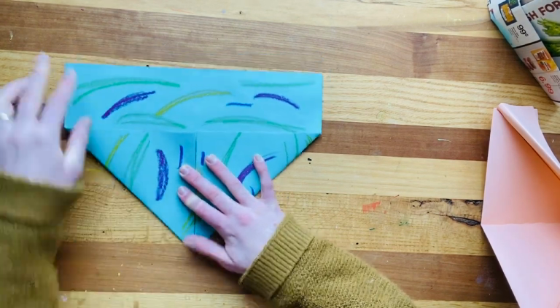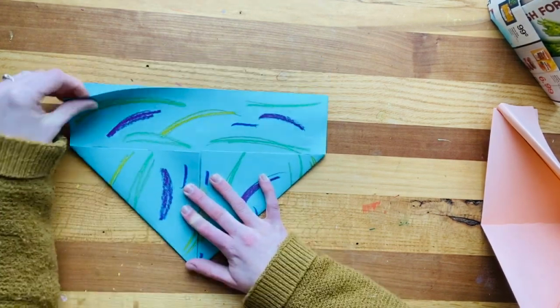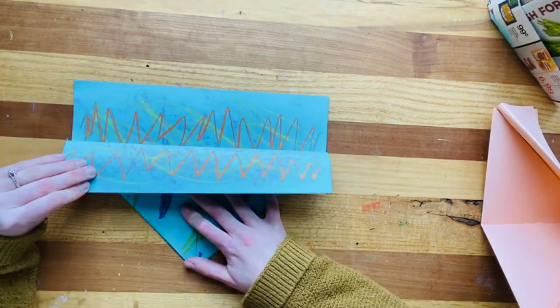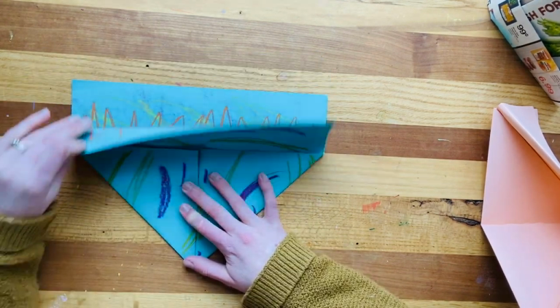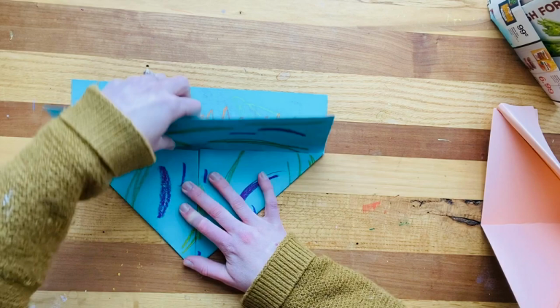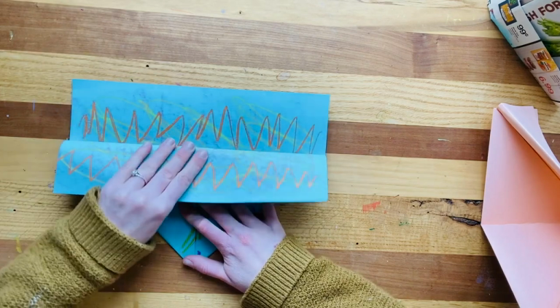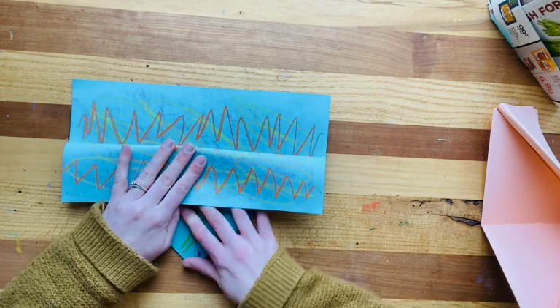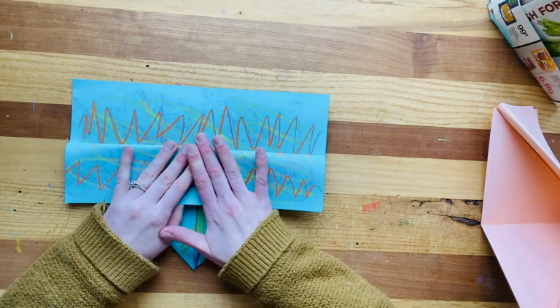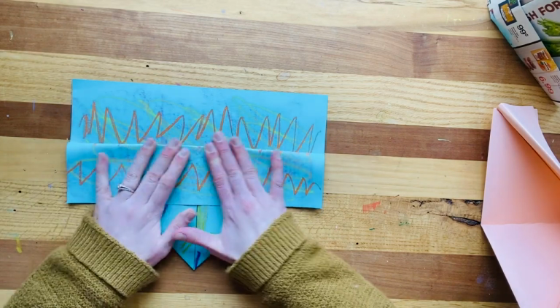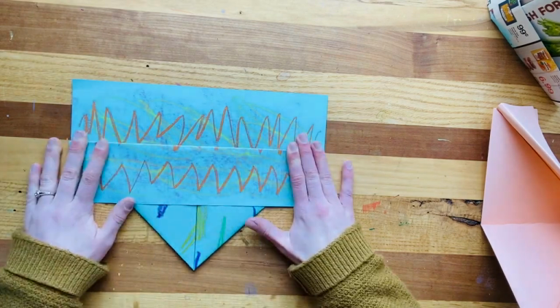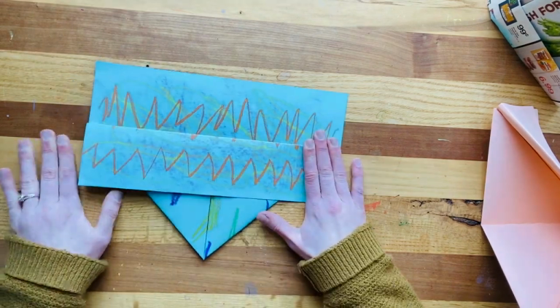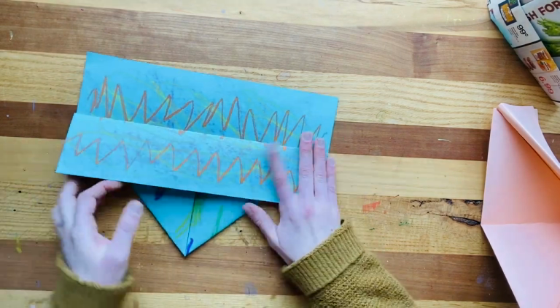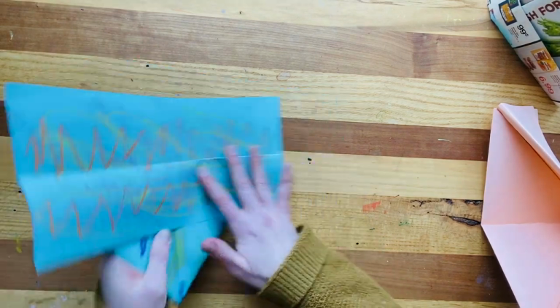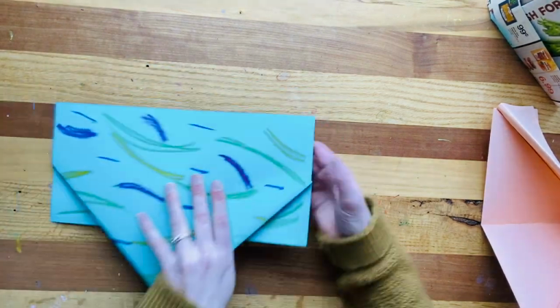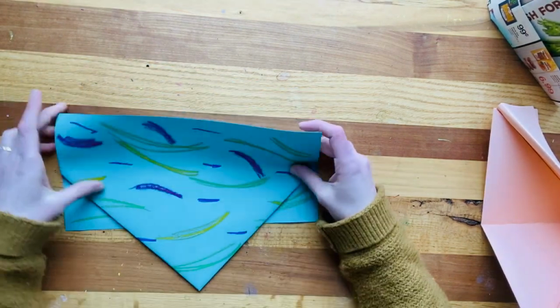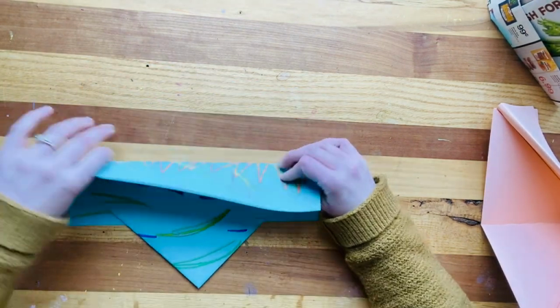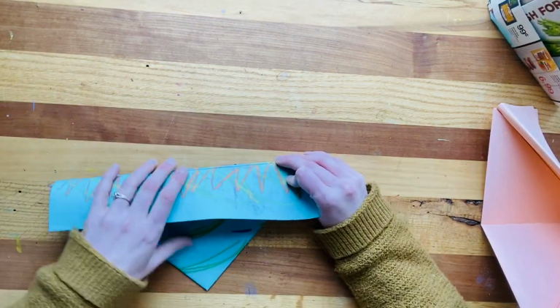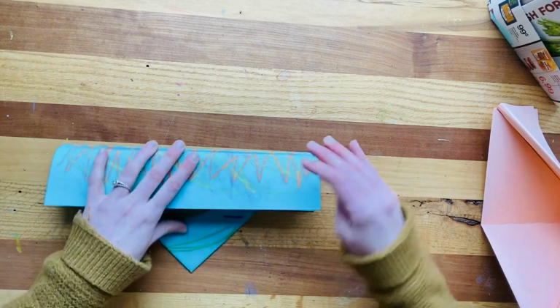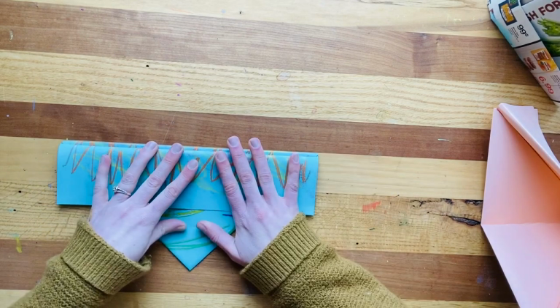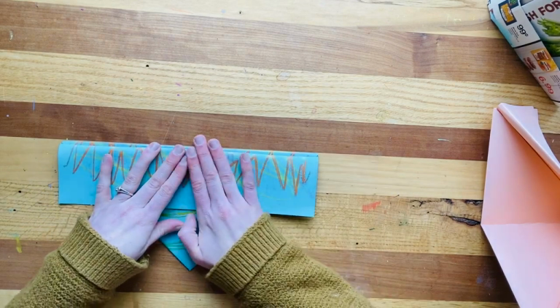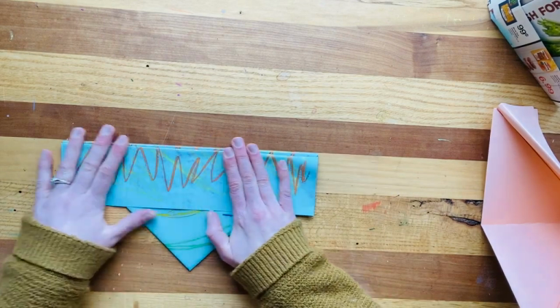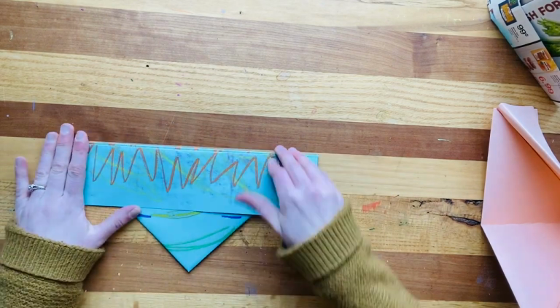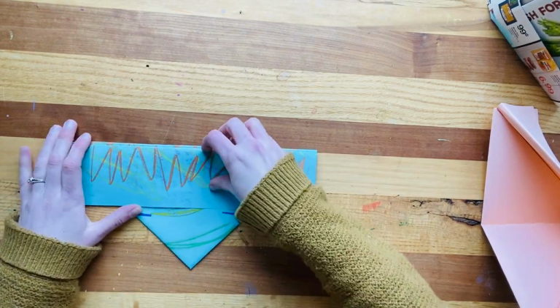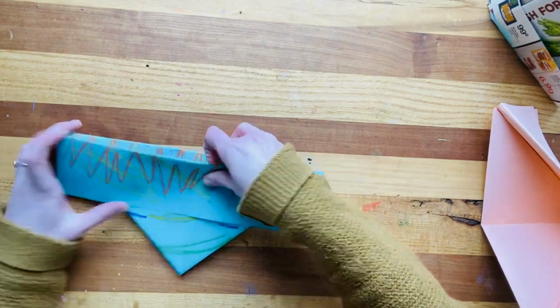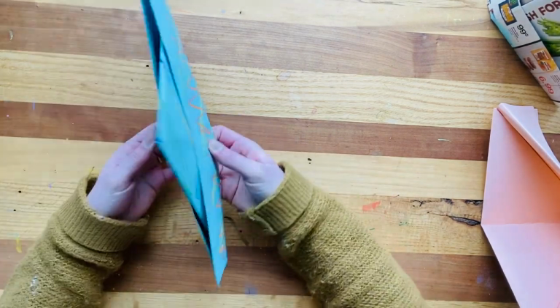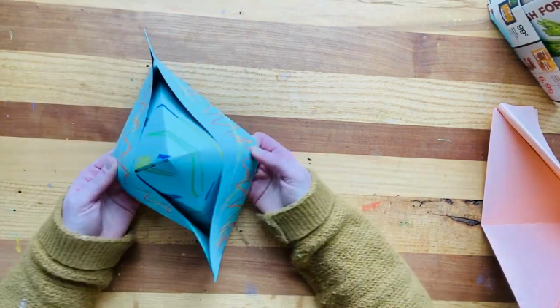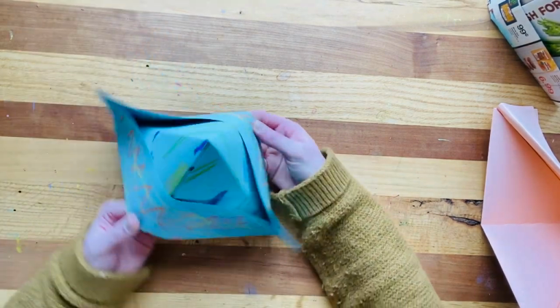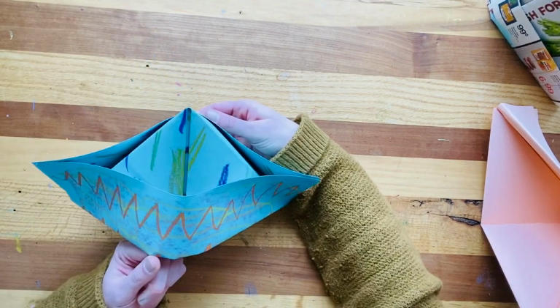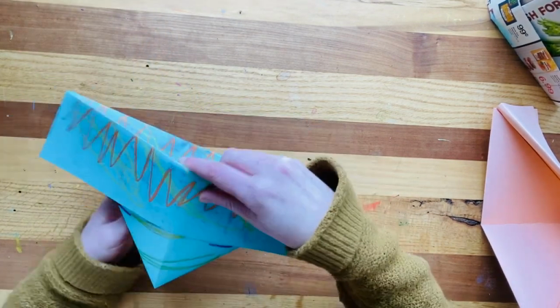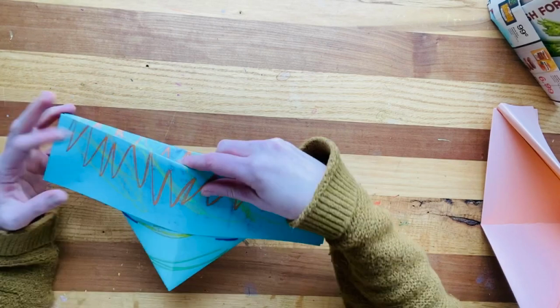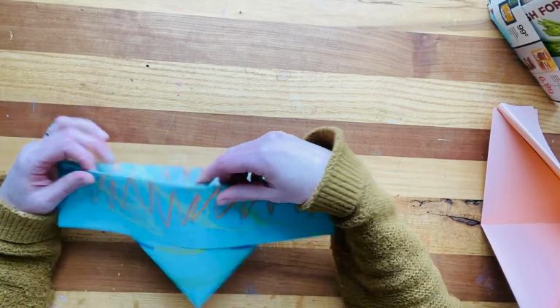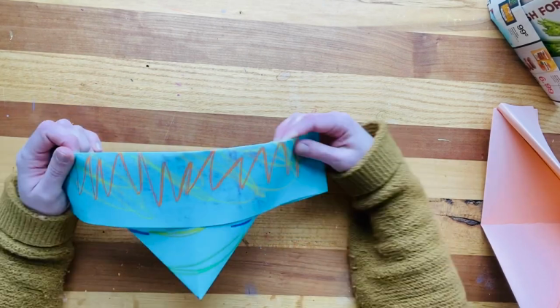And then these two little pieces basically just fold up to secure your hat together — one on this side and one on this side as we flip it over. Then you can pop it right open and you've got the coolest hat I've ever seen.